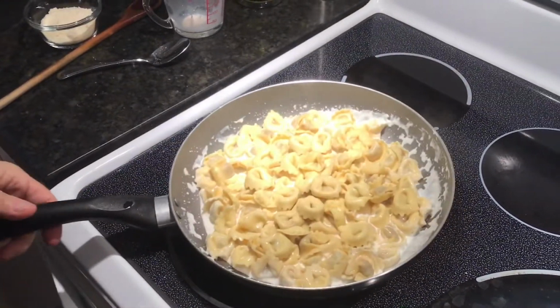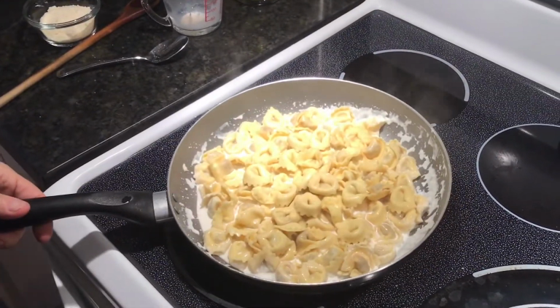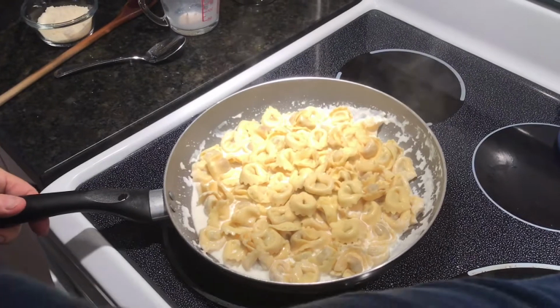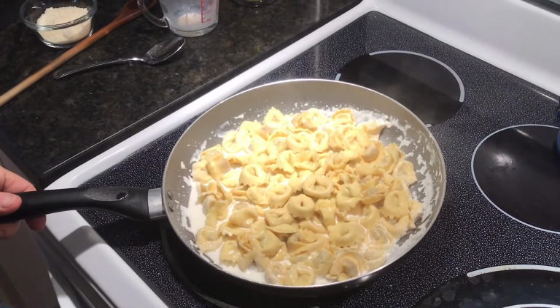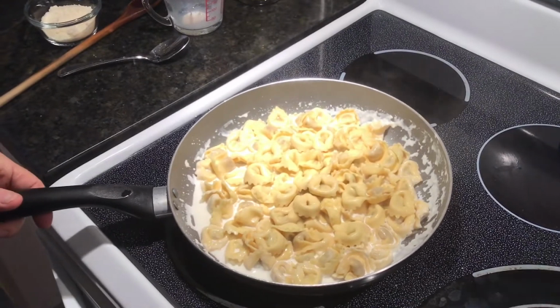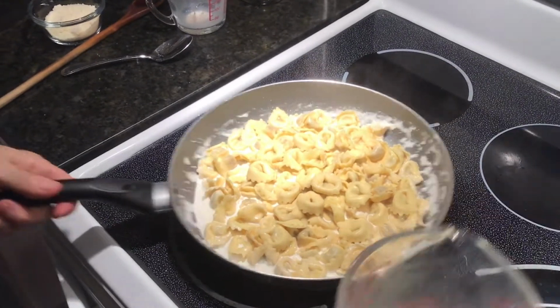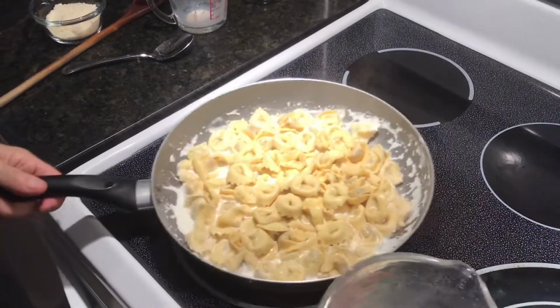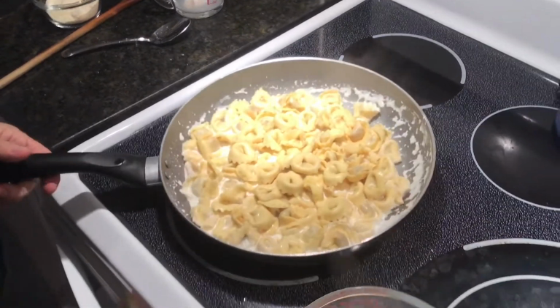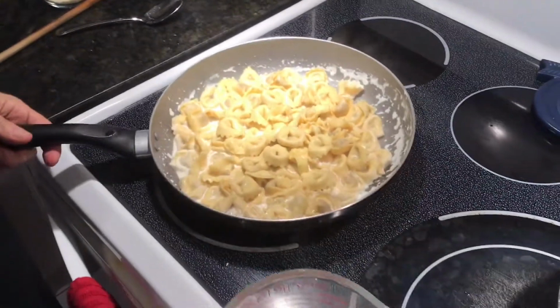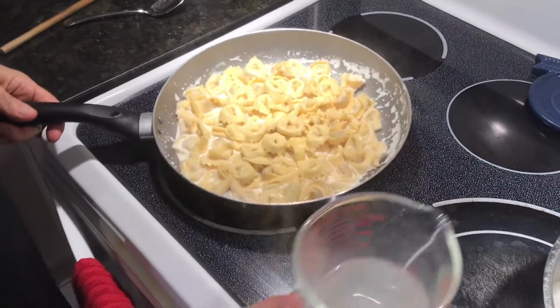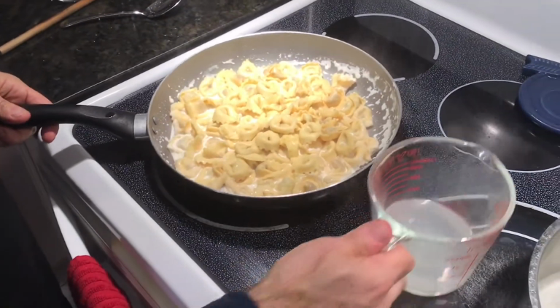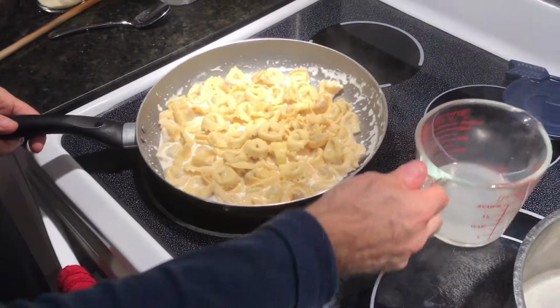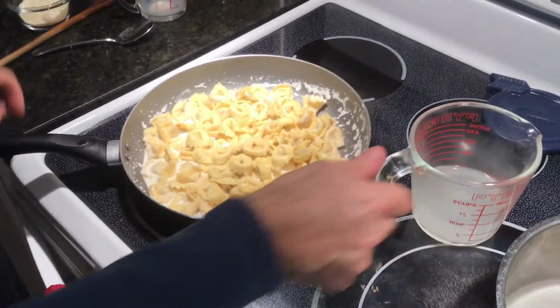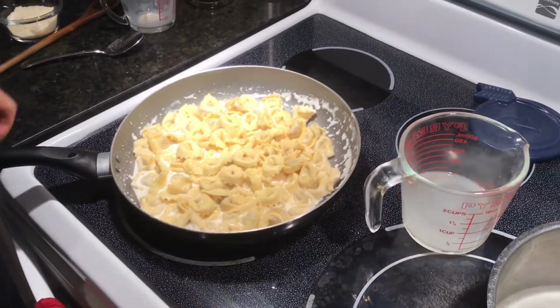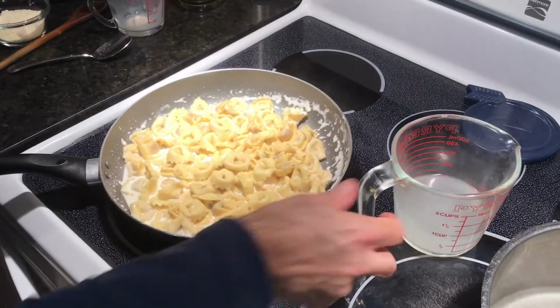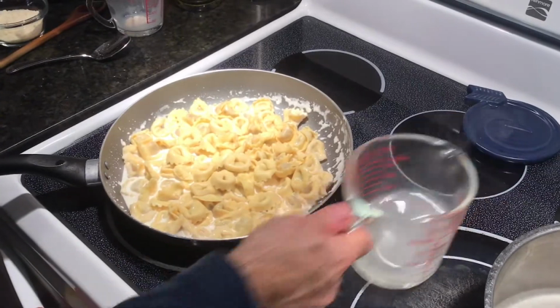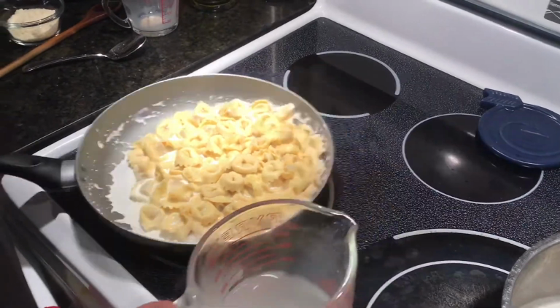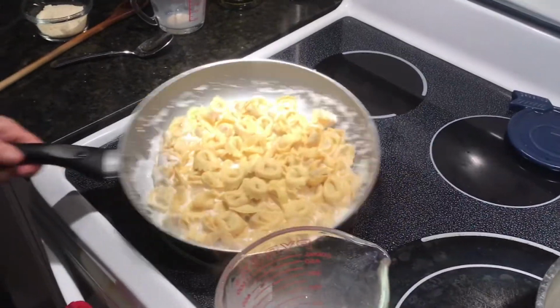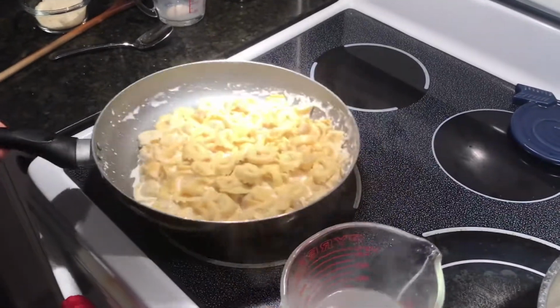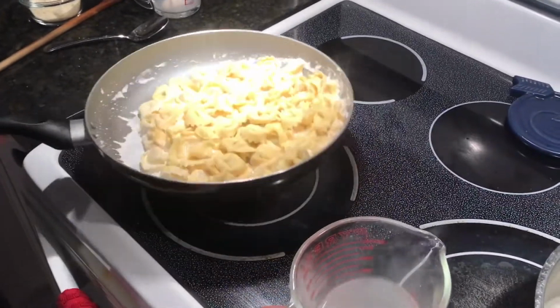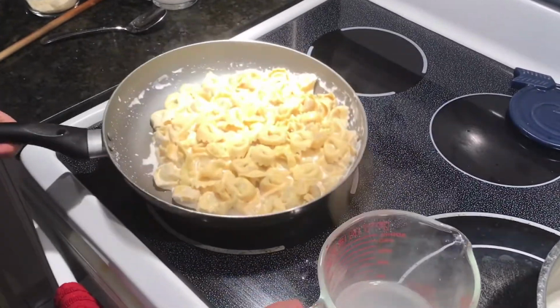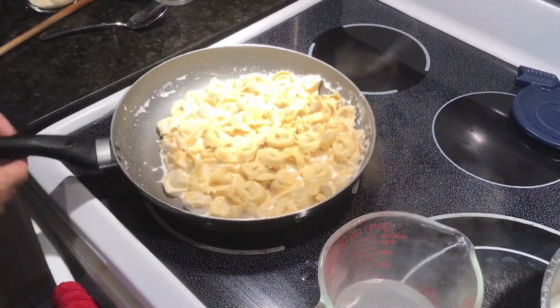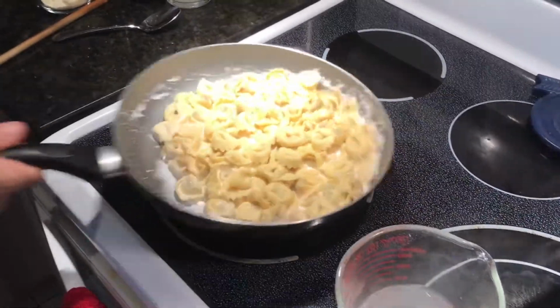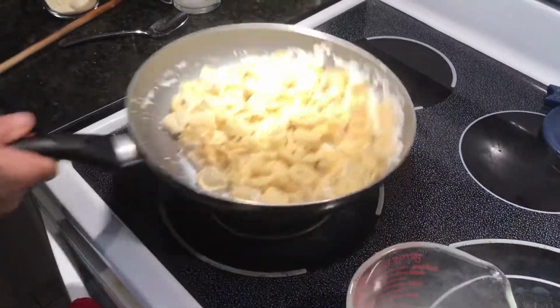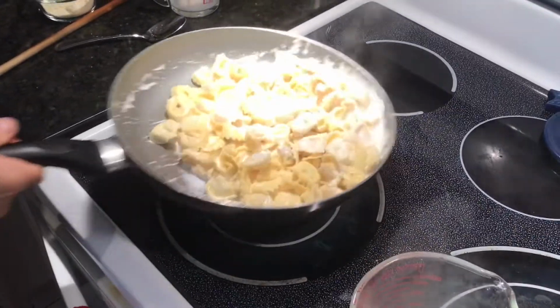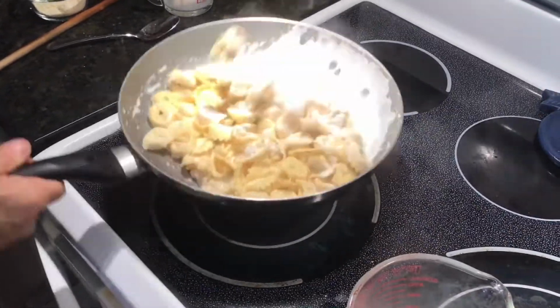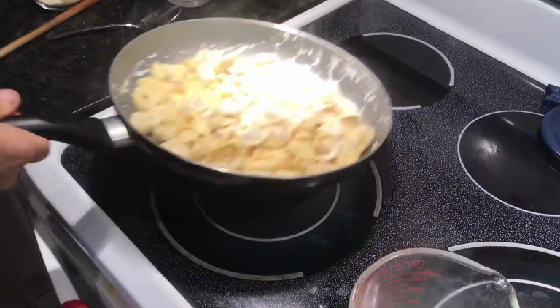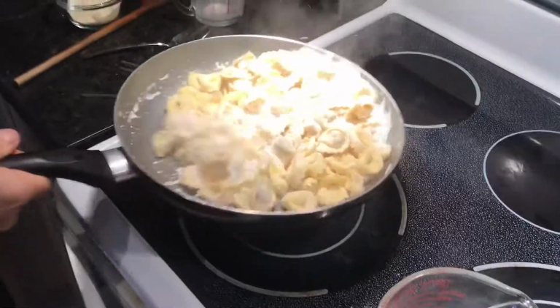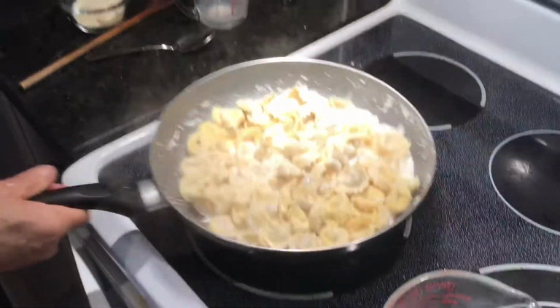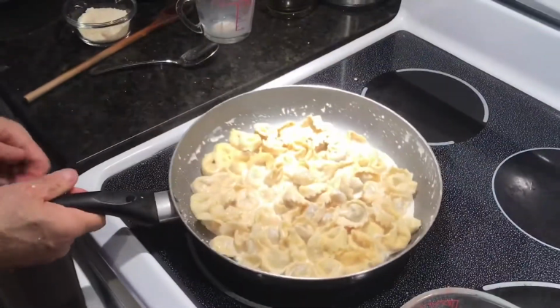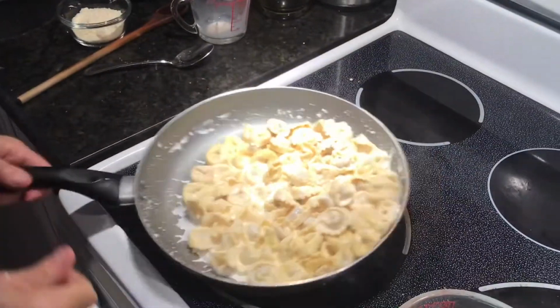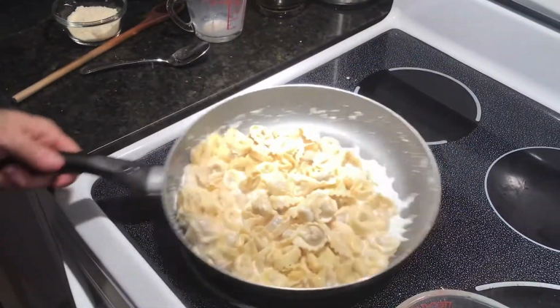As I've said before in my prior videos, always take out about half a cup to a full cup of the pasta water. We need that starchy water to finish this dish. Everything's coming together — this cream is going to reduce just a little bit more.